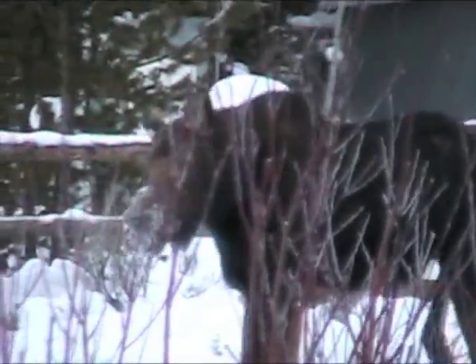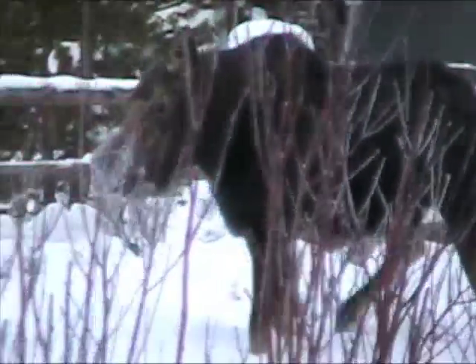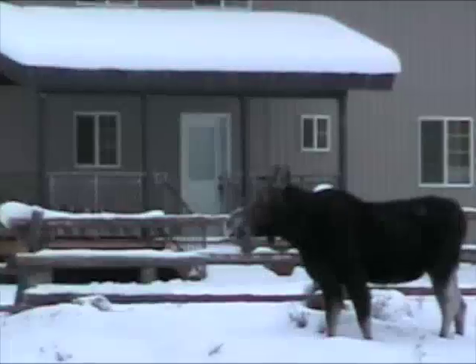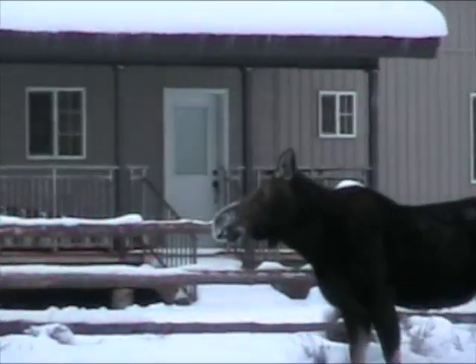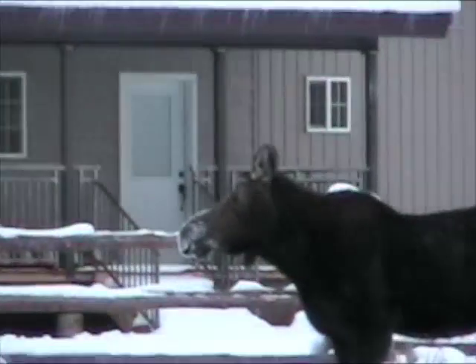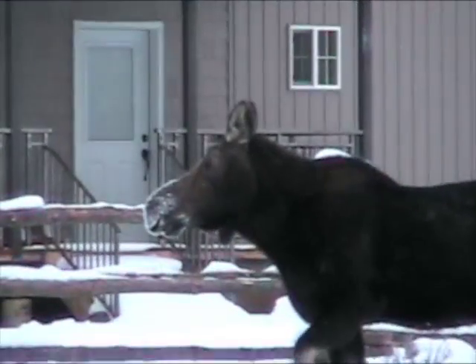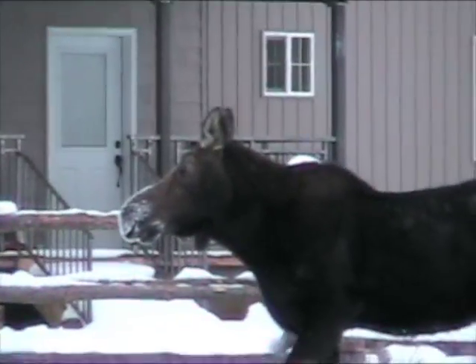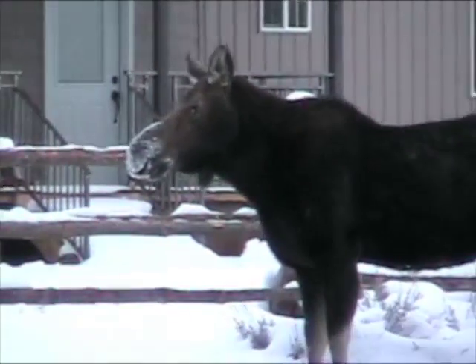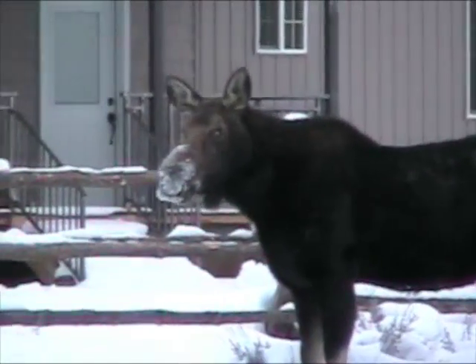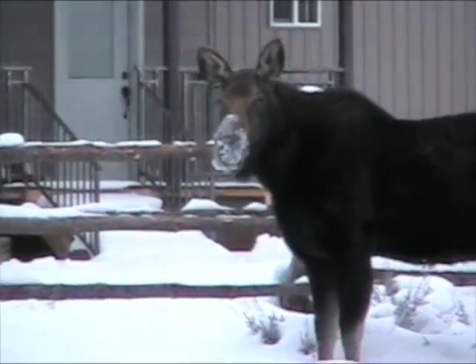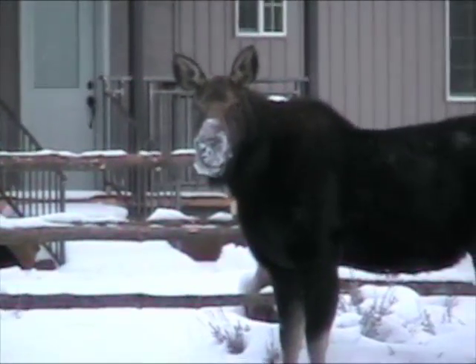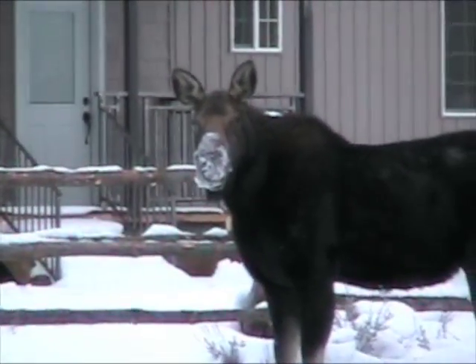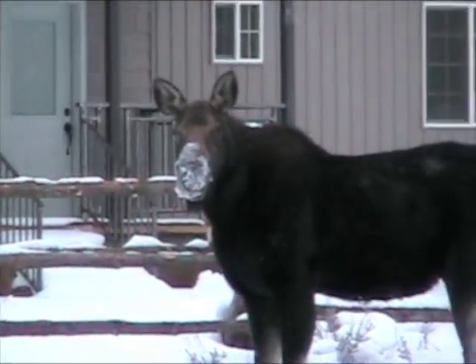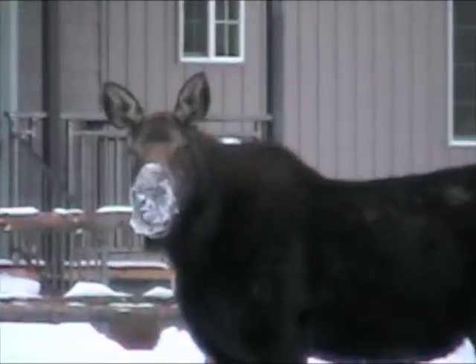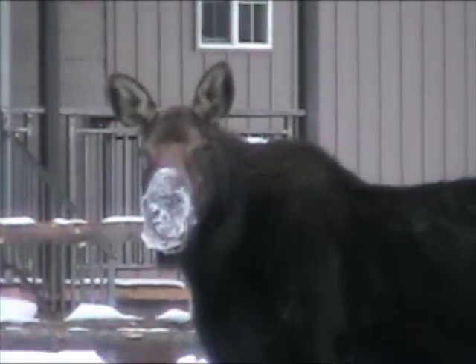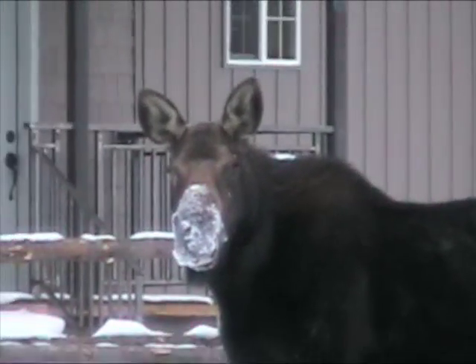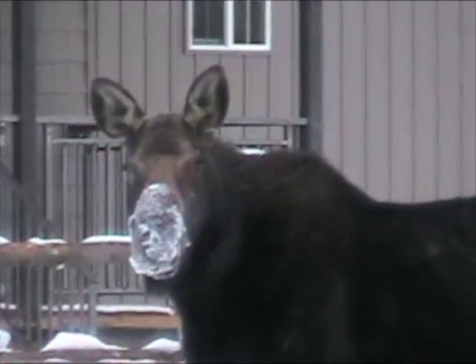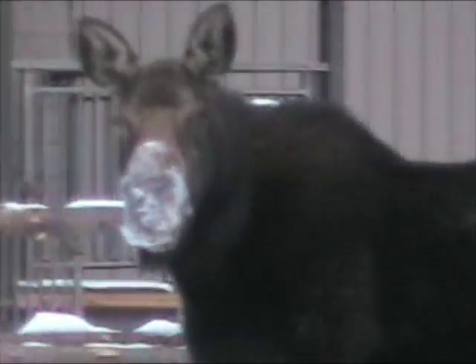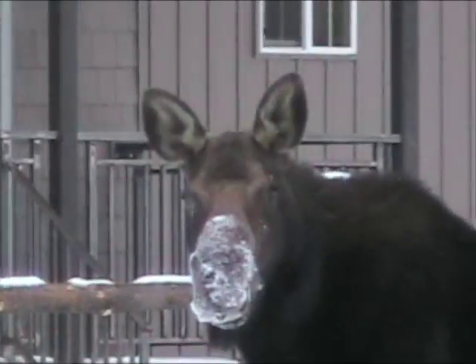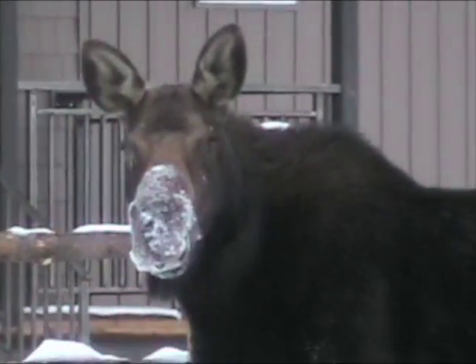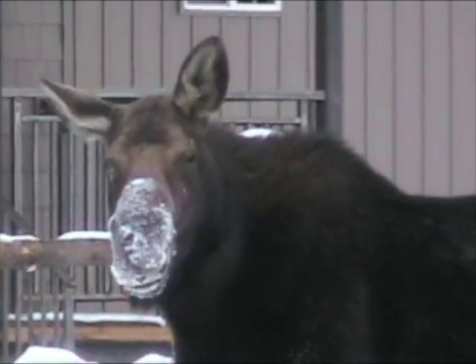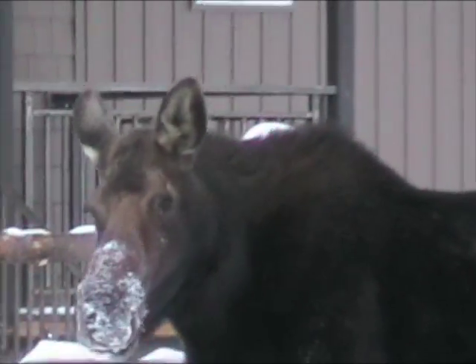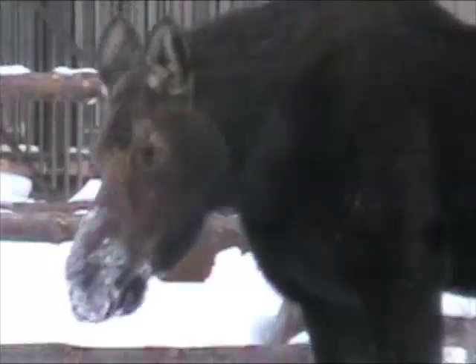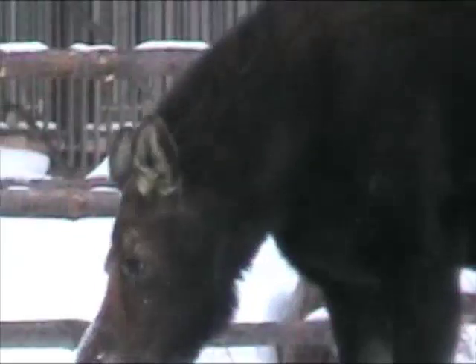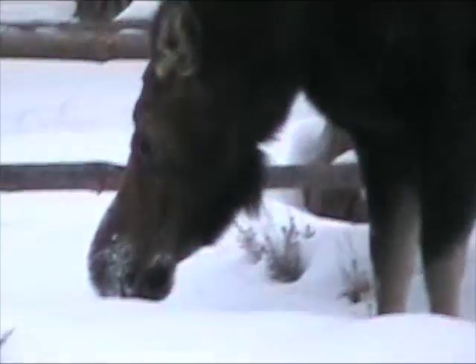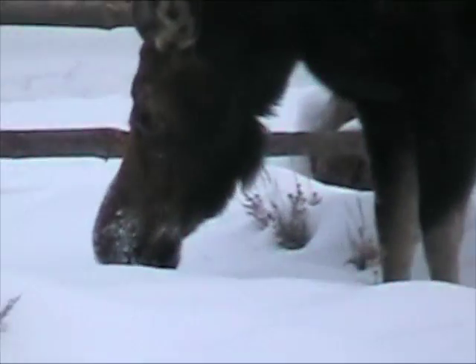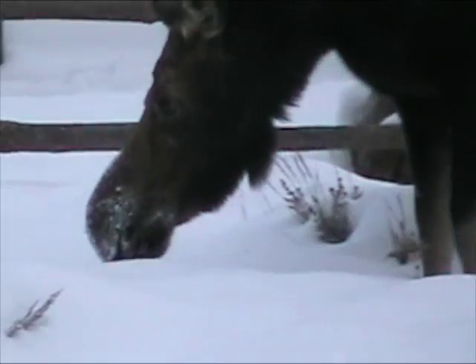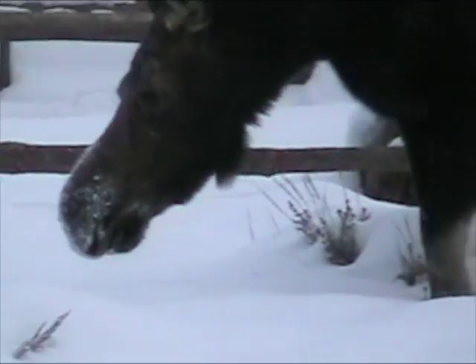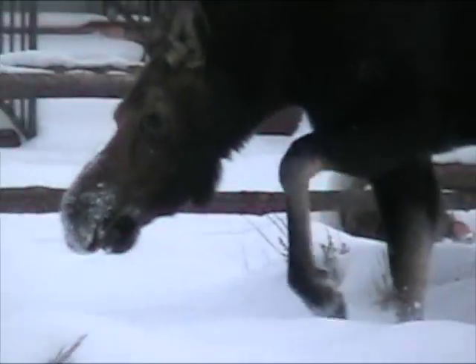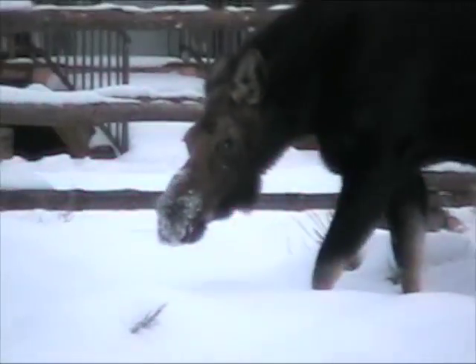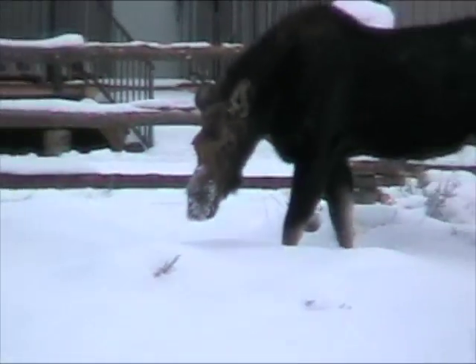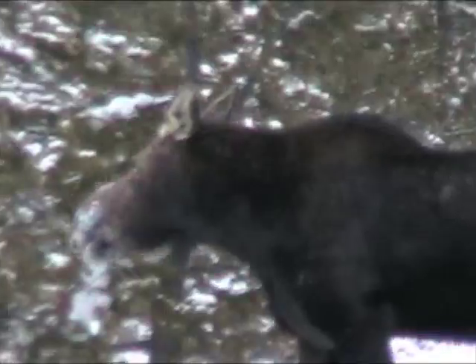She walked right by those willow bushes. Now she's in front of Dan's house. Let's hope she doesn't walk up onto Dan's deck.